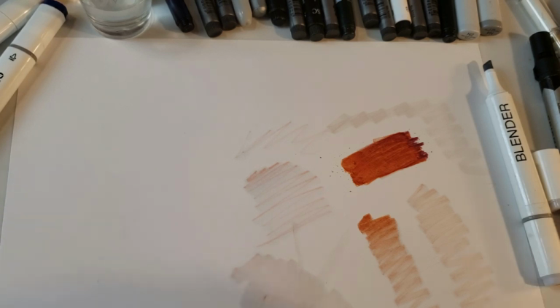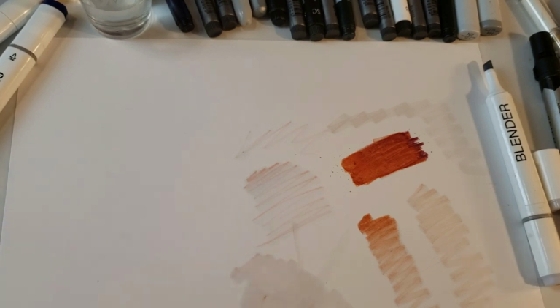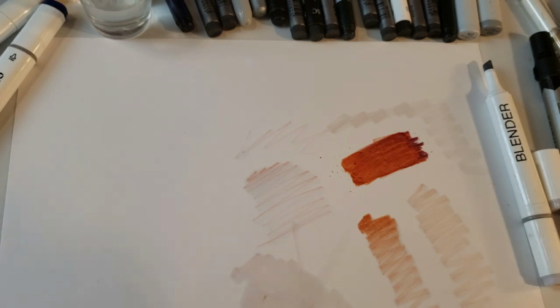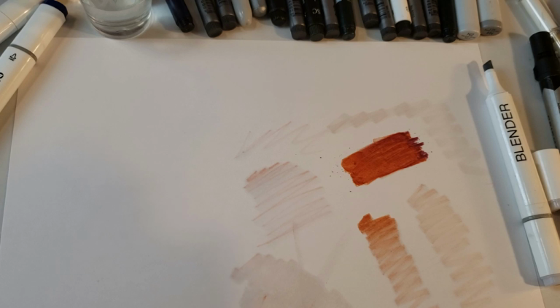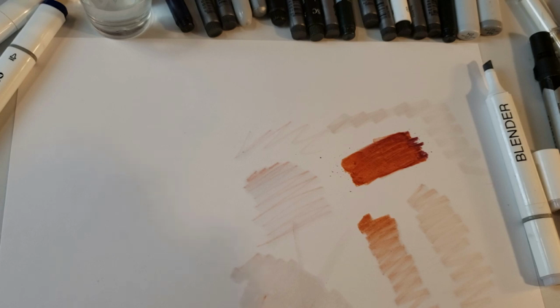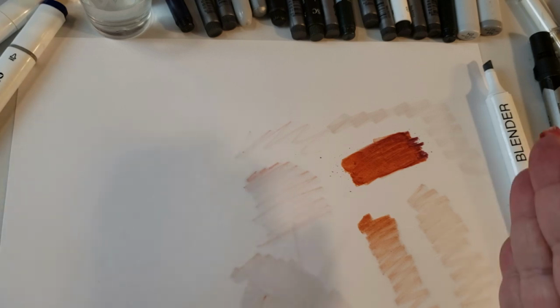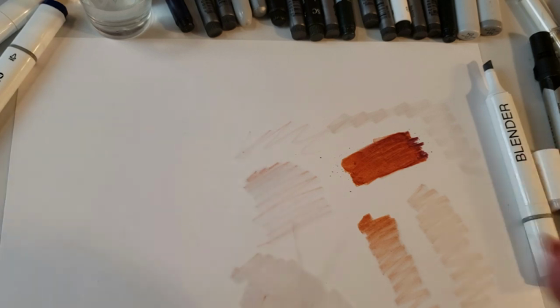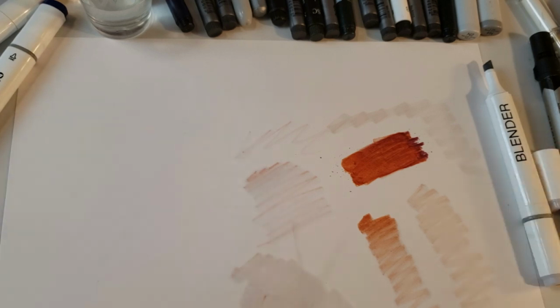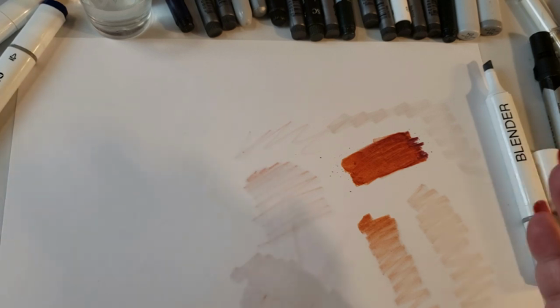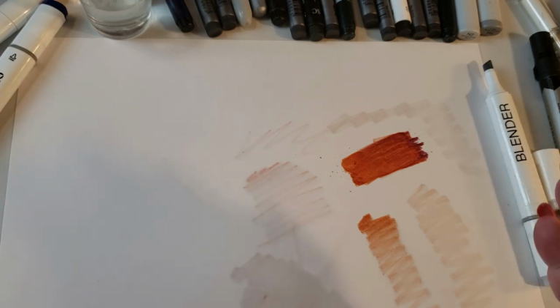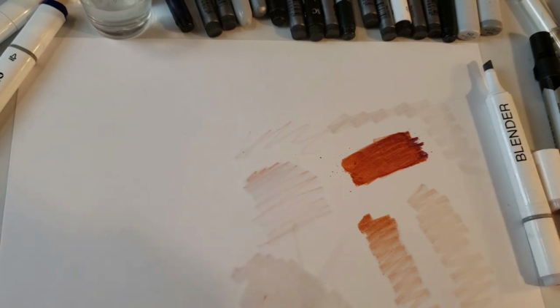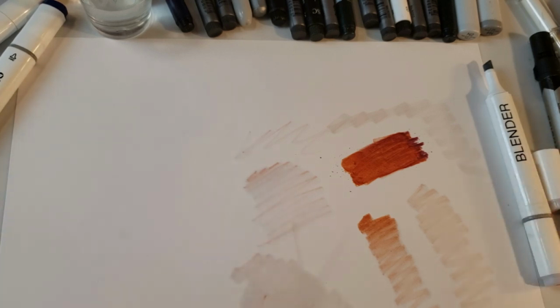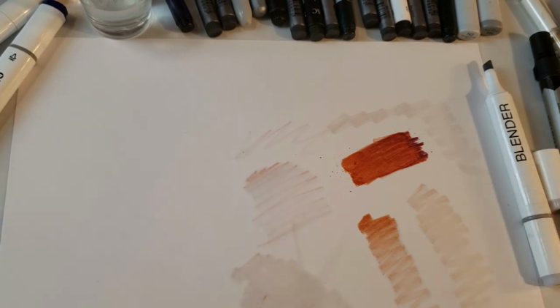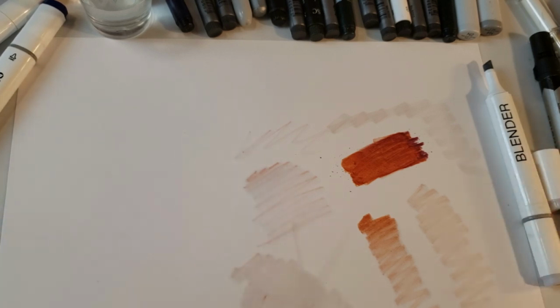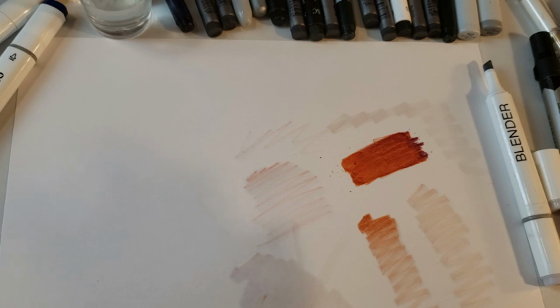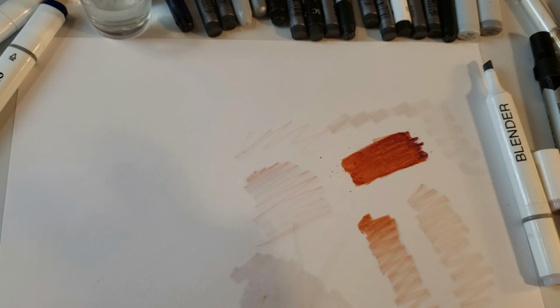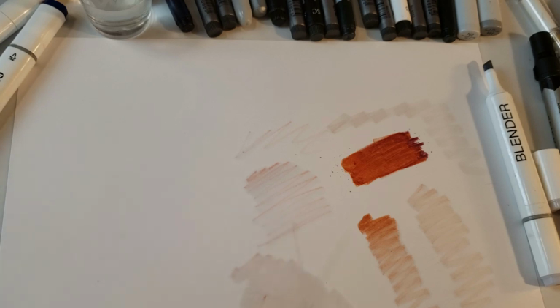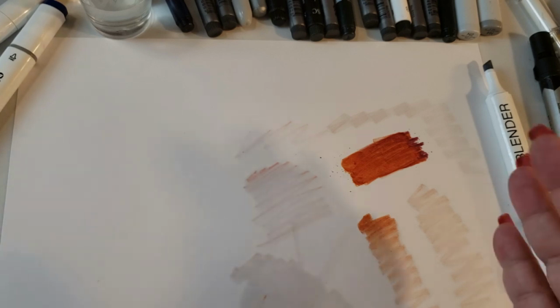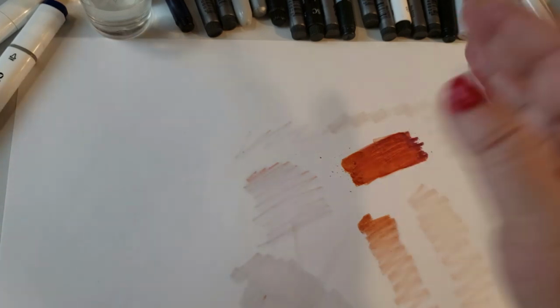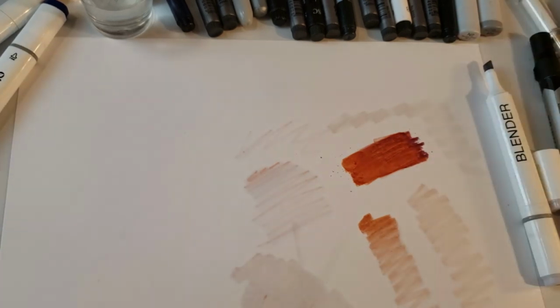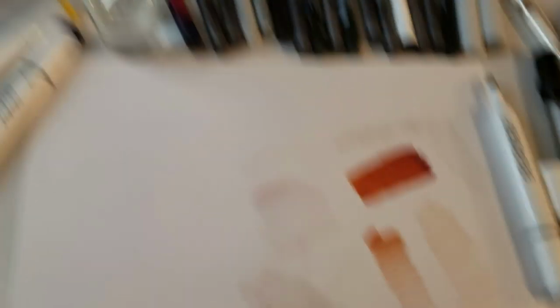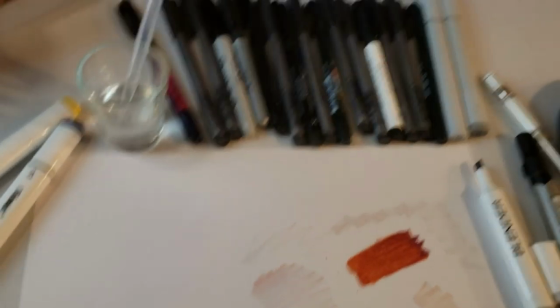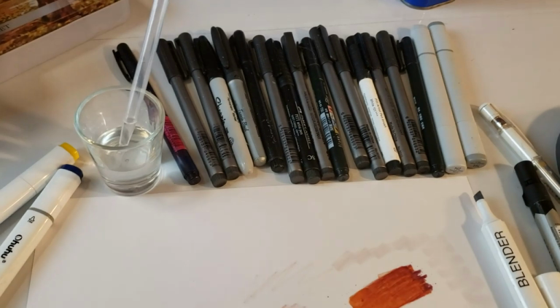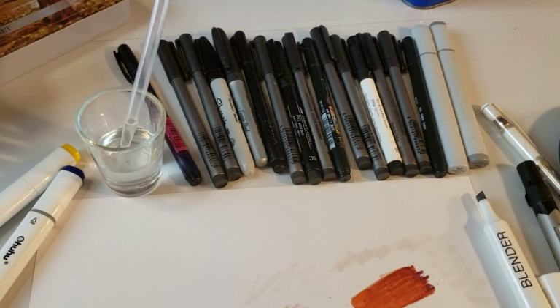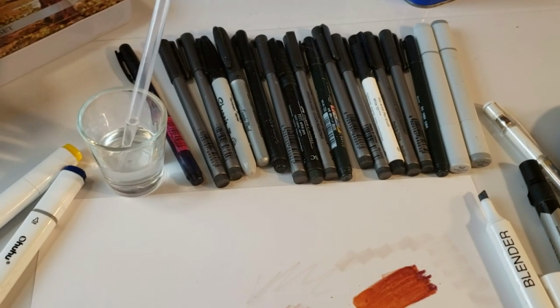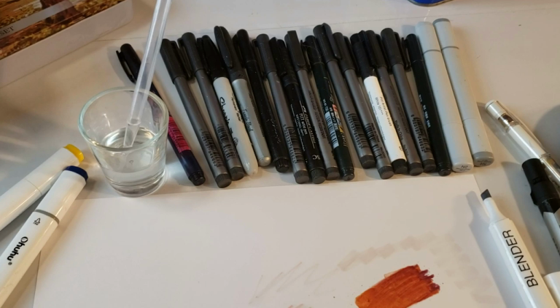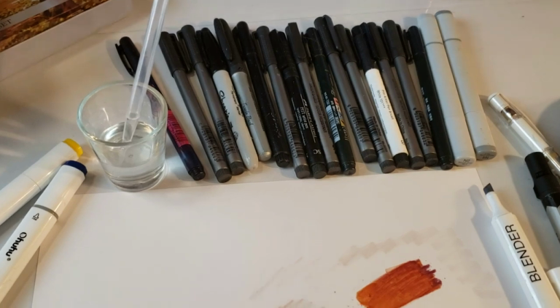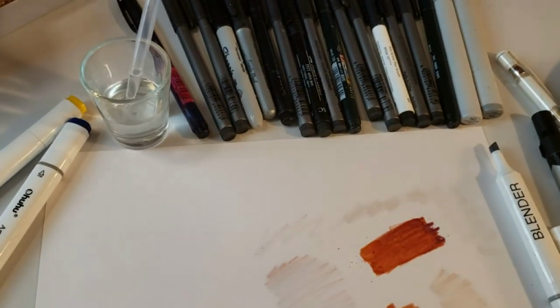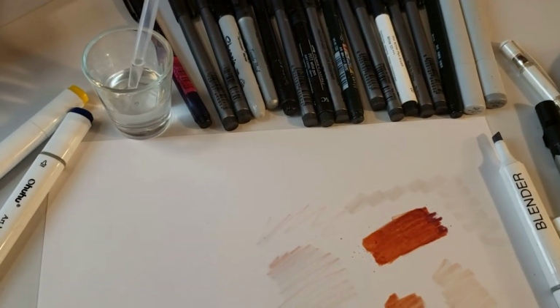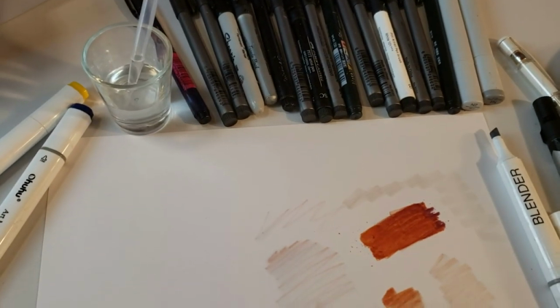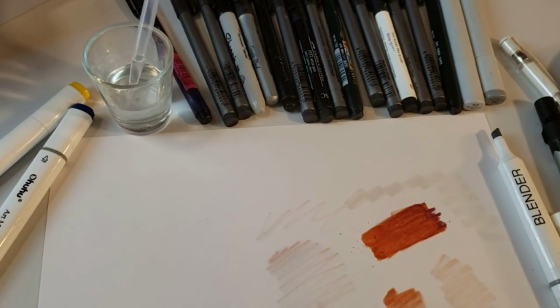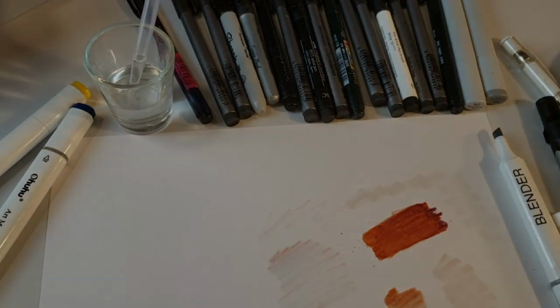The whole entire idea of this is to get out there and just do it. Get those pens out - there are my pens, and I have used all of them.